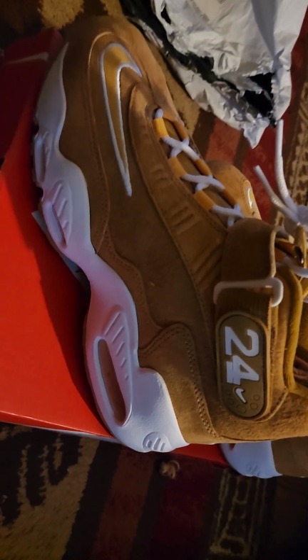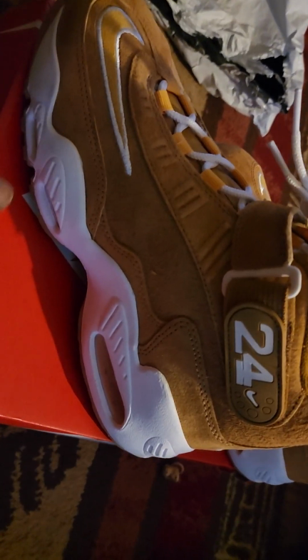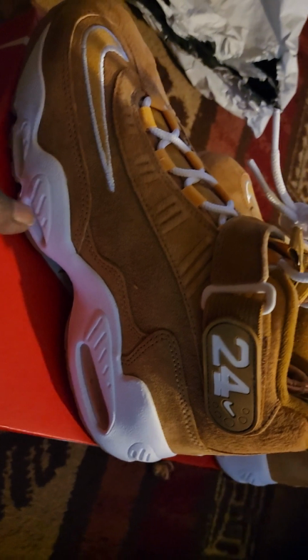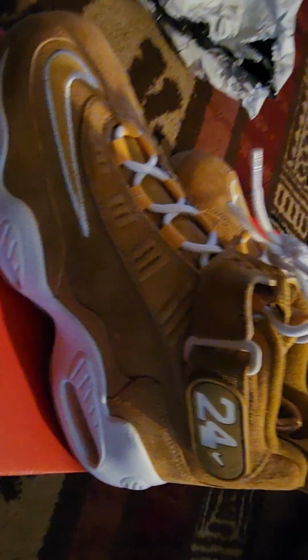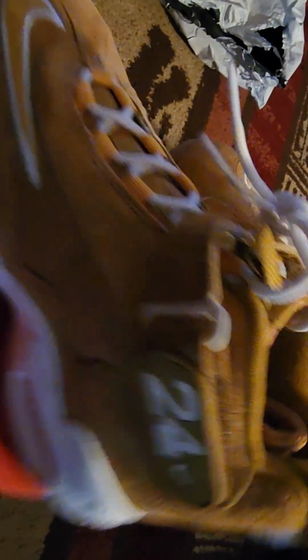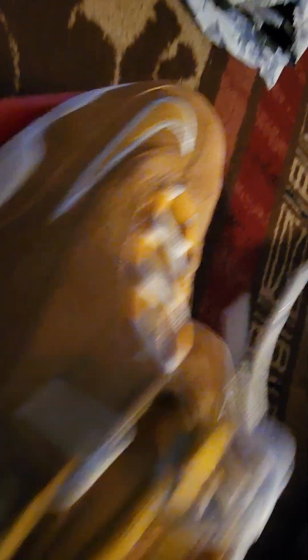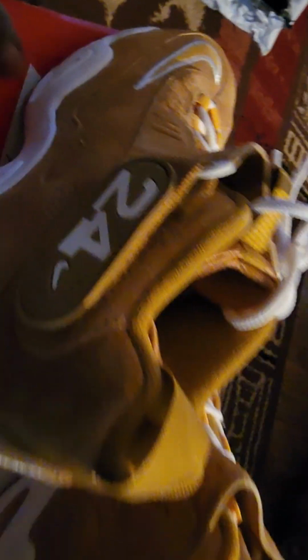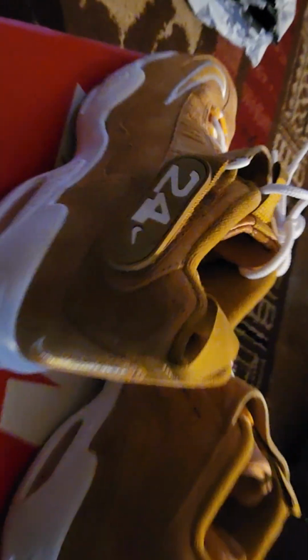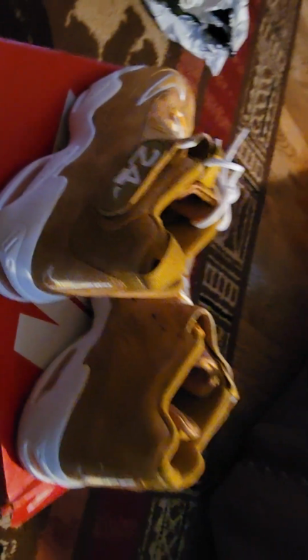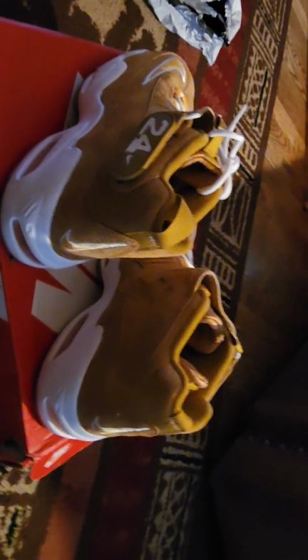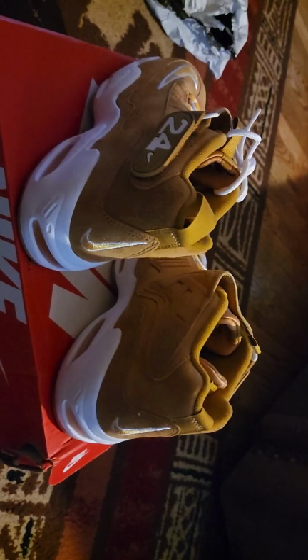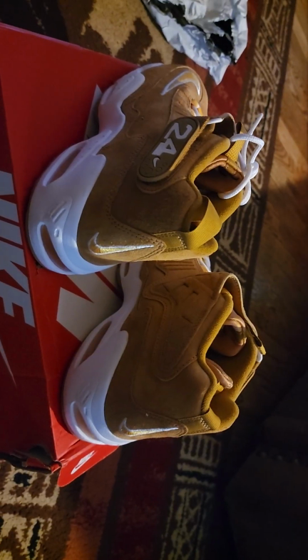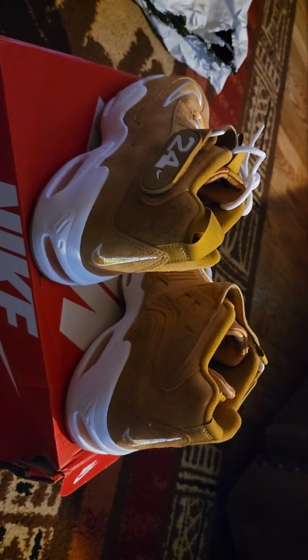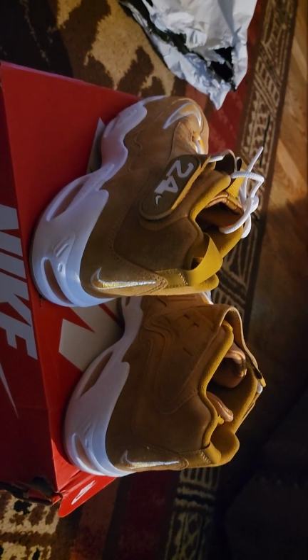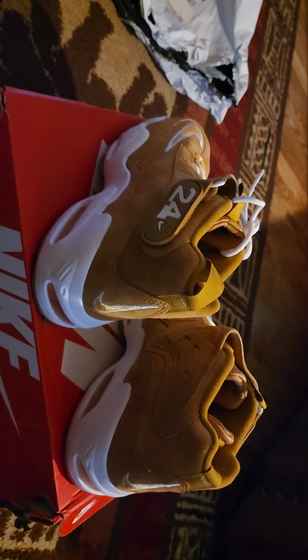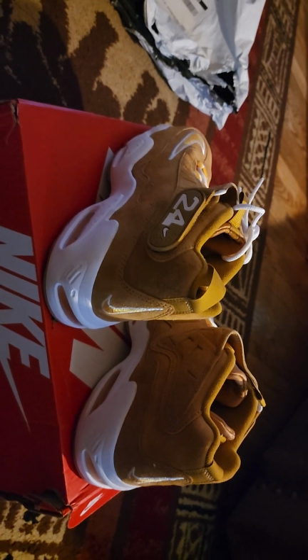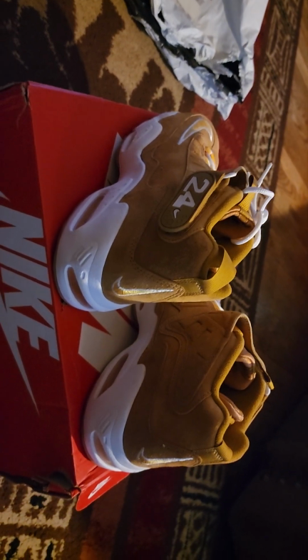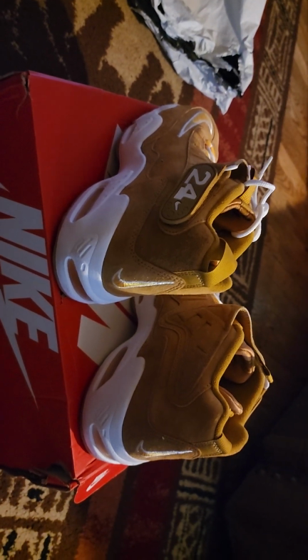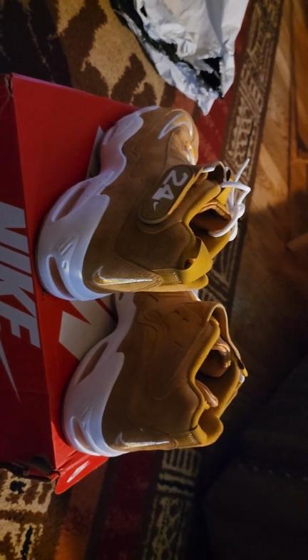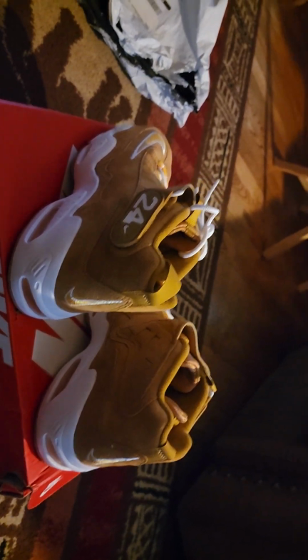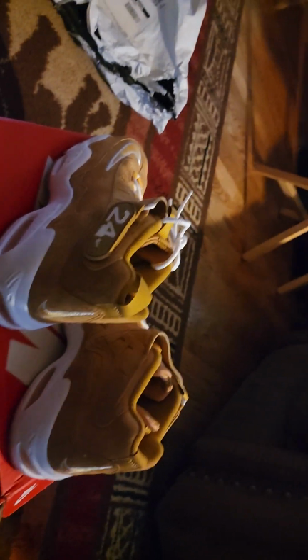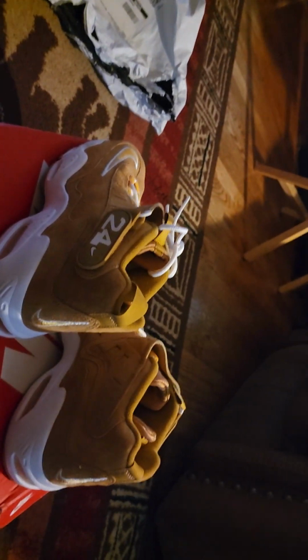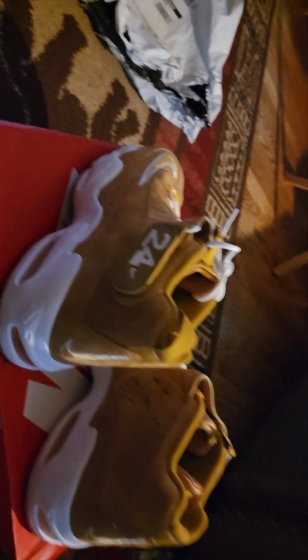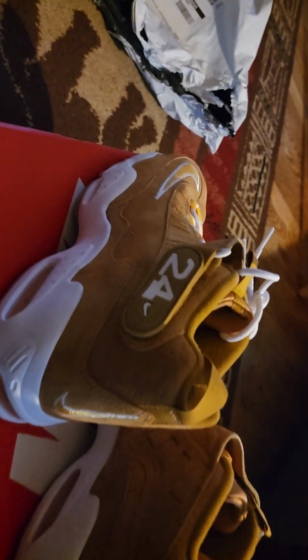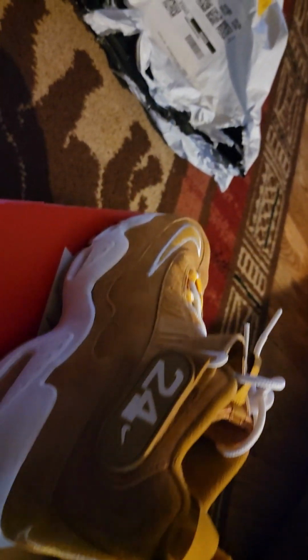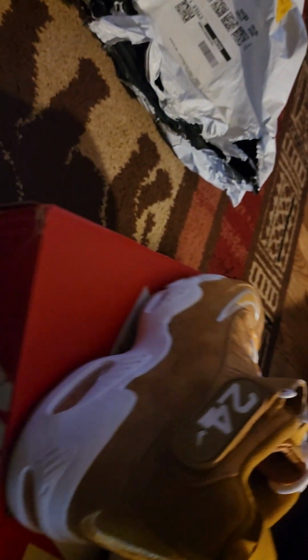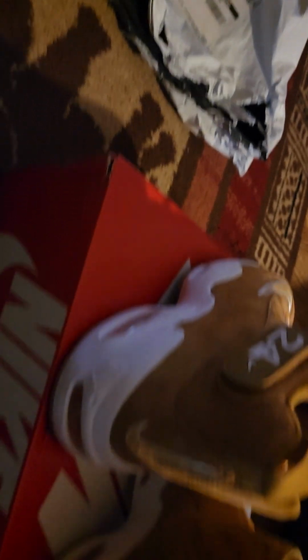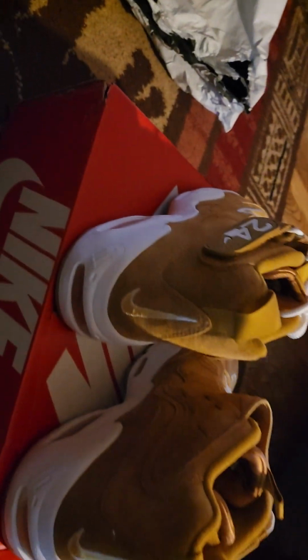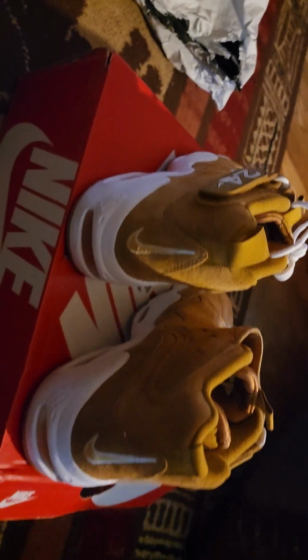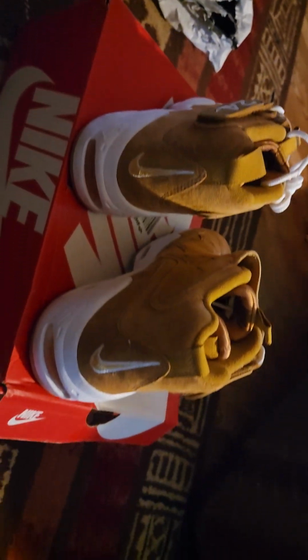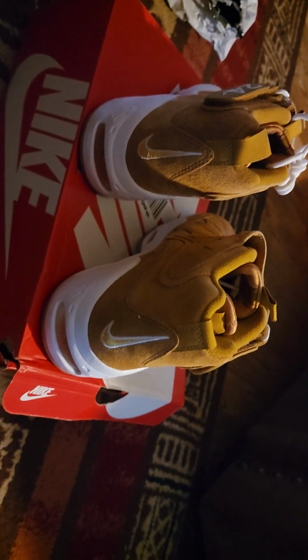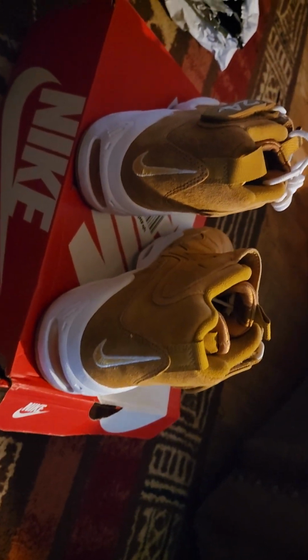The white pops. See how that white pops? That white pops that gold out. It really does pop that gold out, look at that.